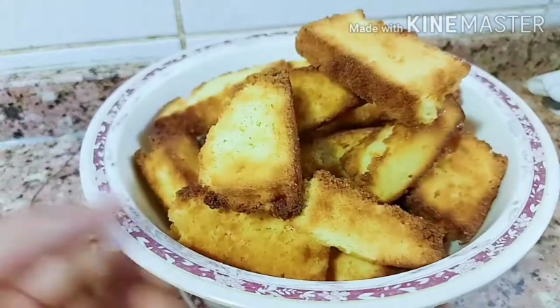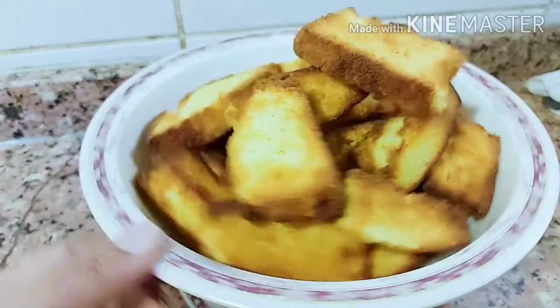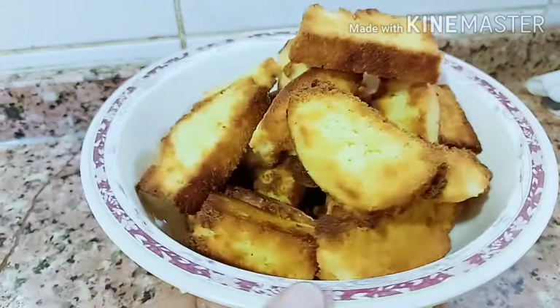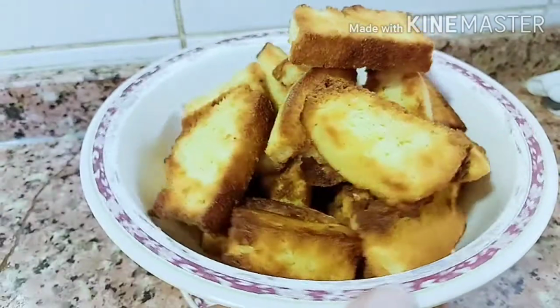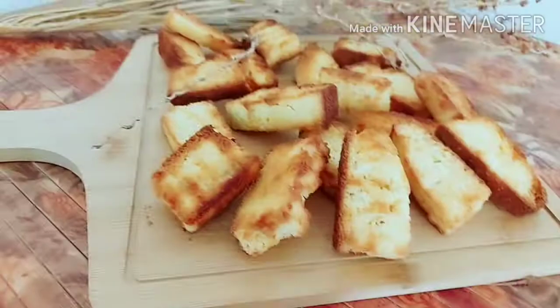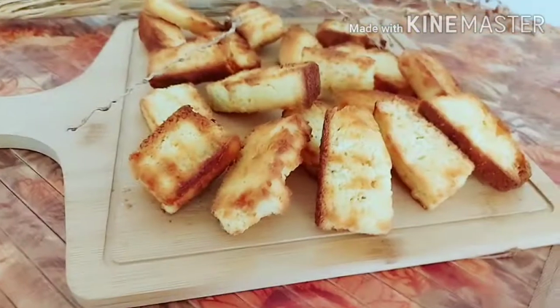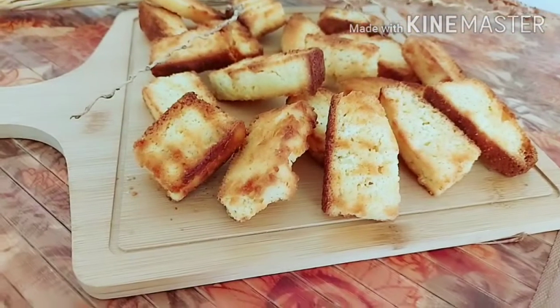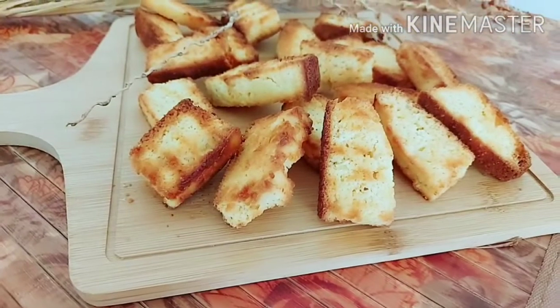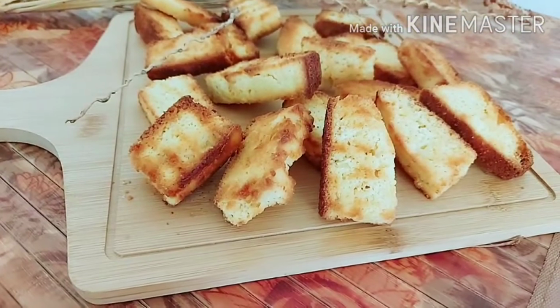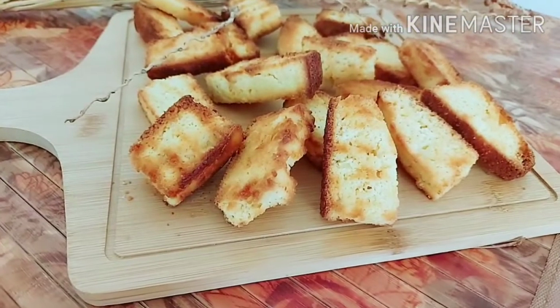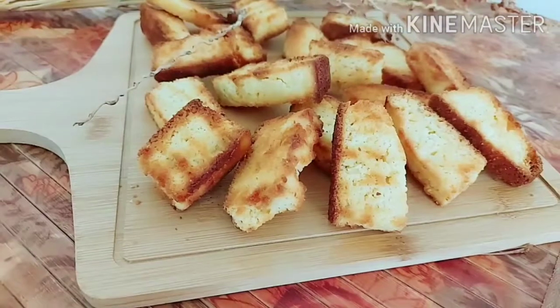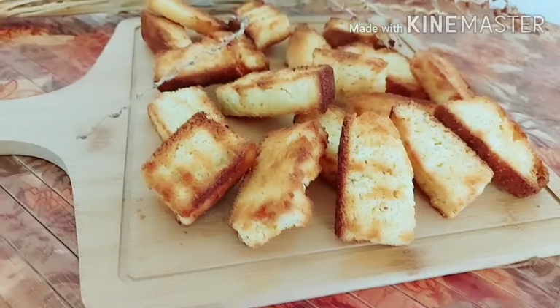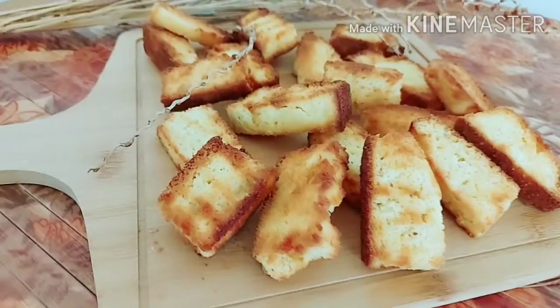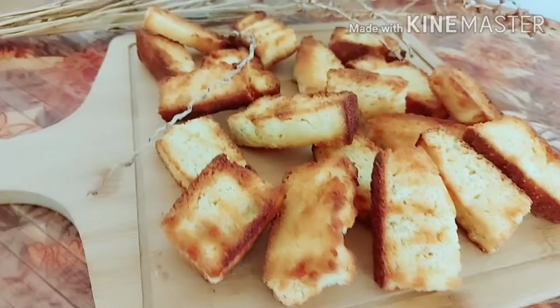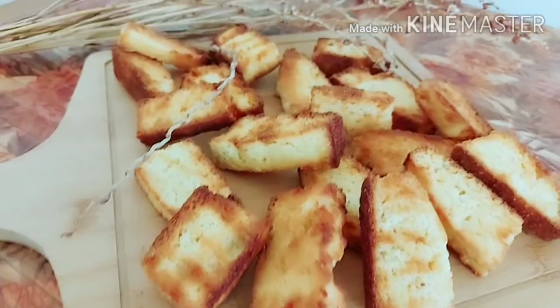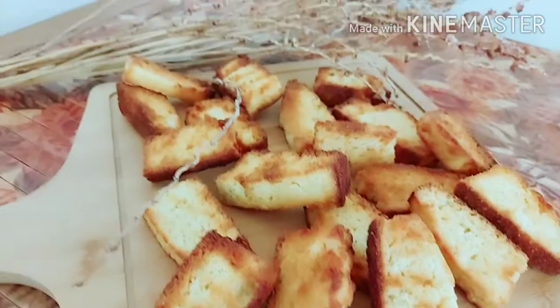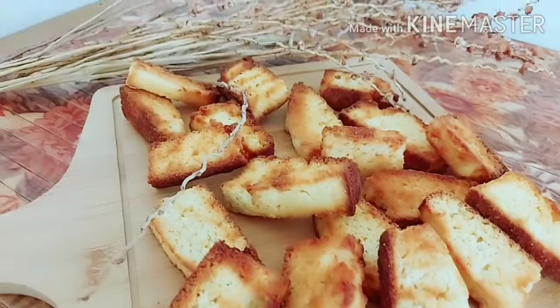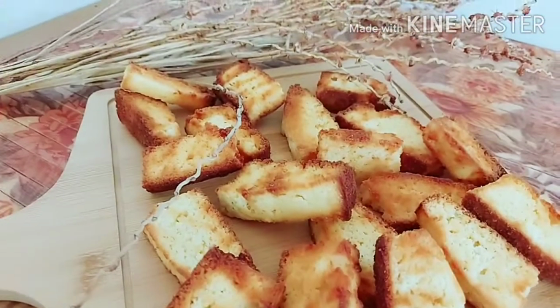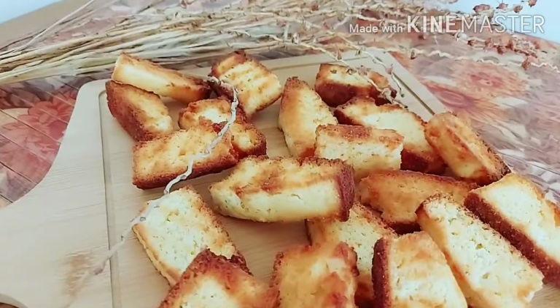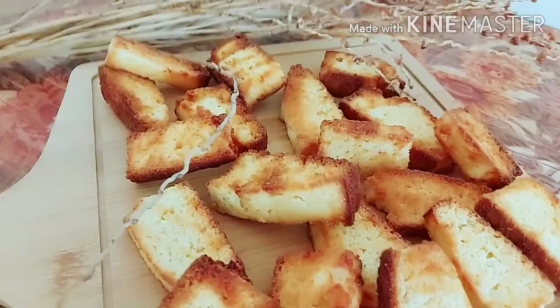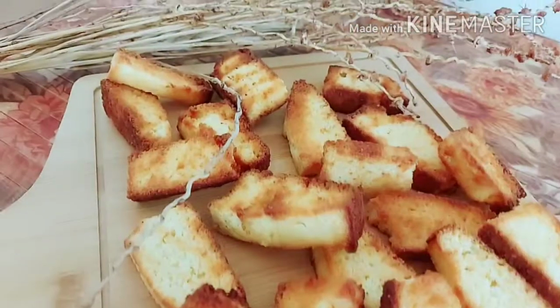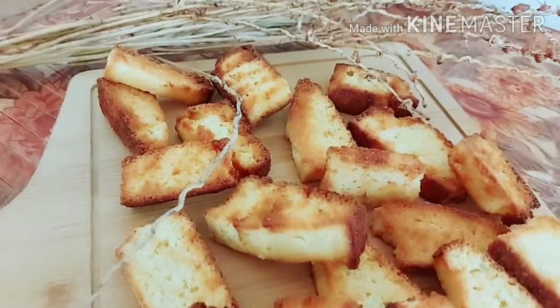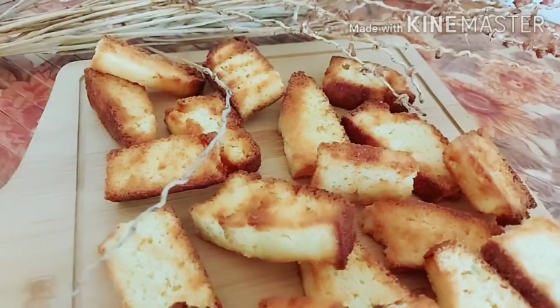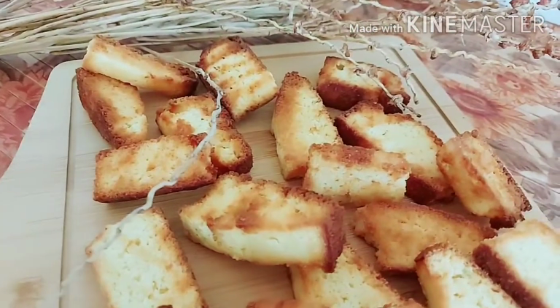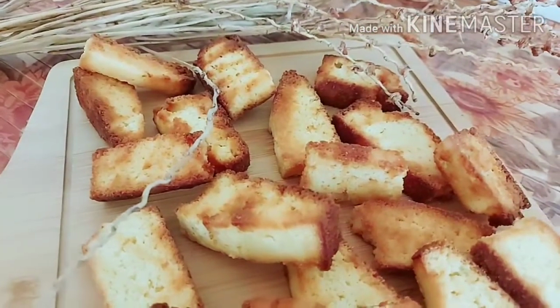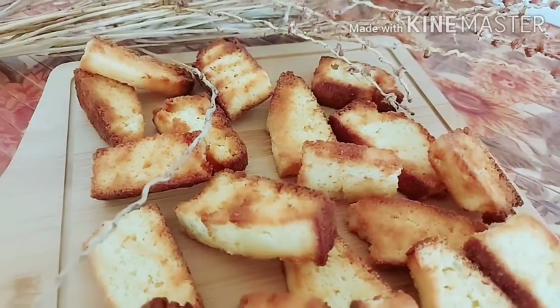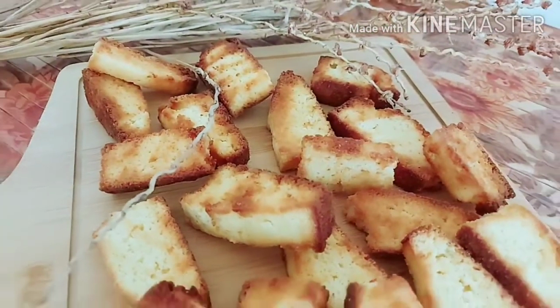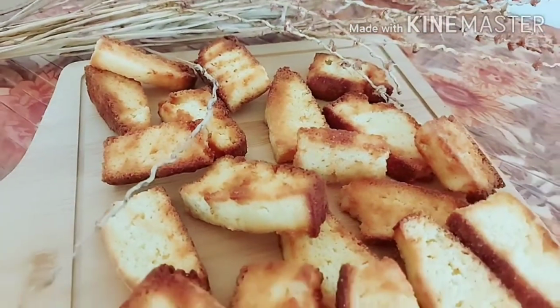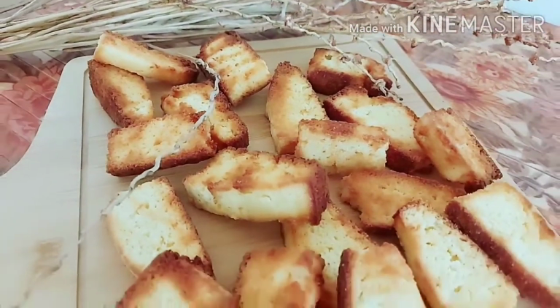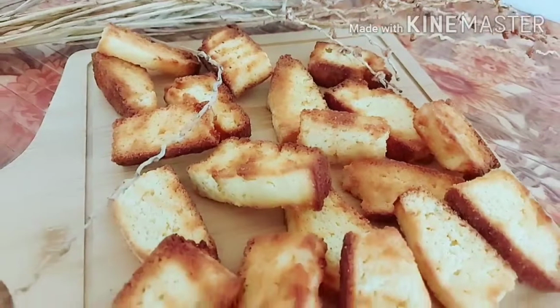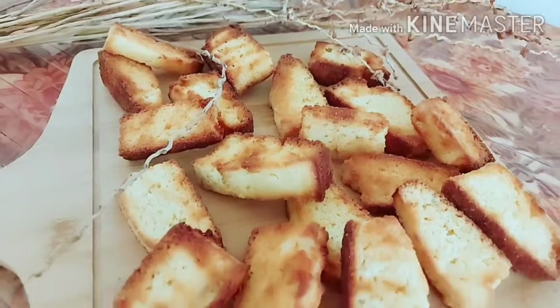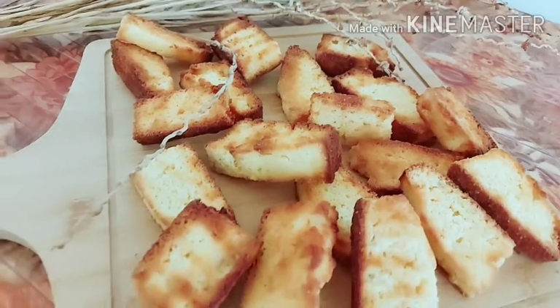I hope this recipe is very easy. Please like my video, subscribe to my channel, and share with your loved ones. Thank you for watching. Allah Hafiz.